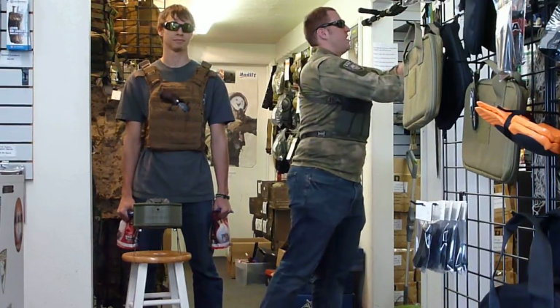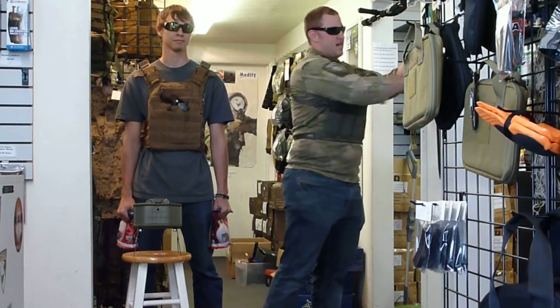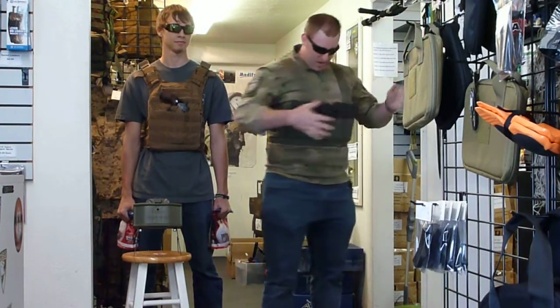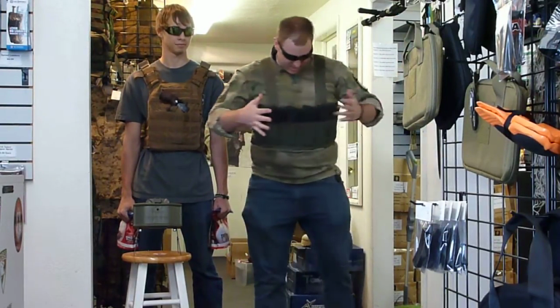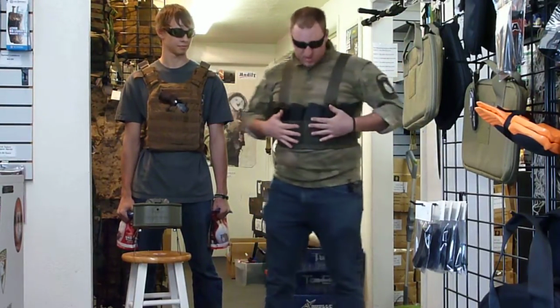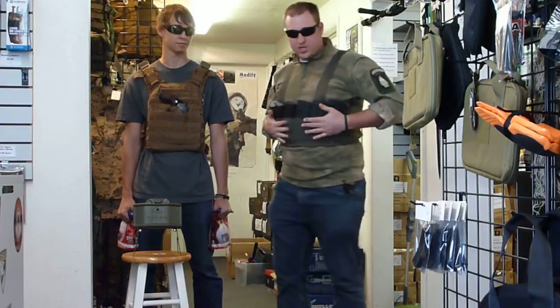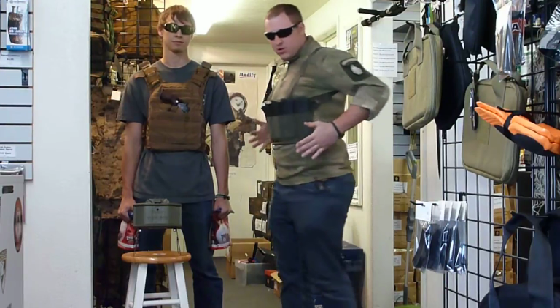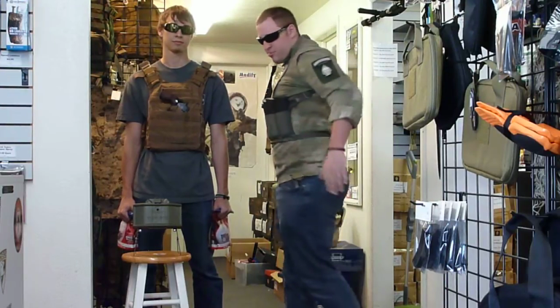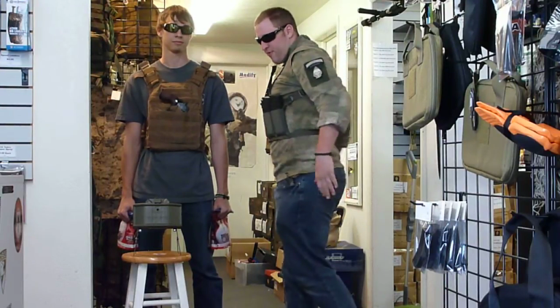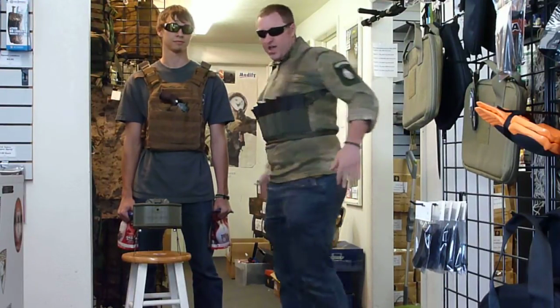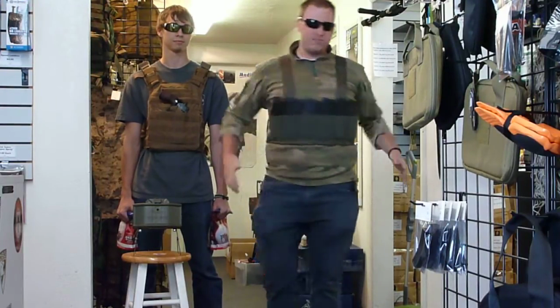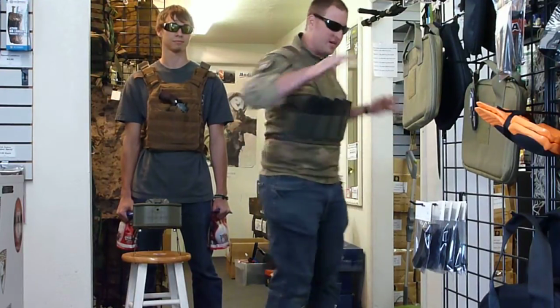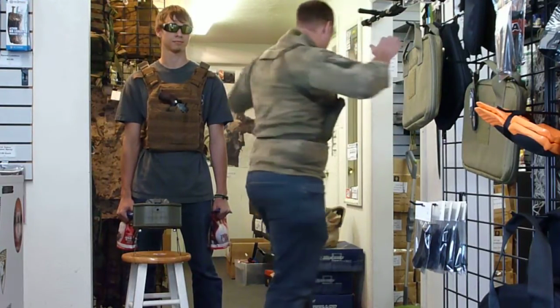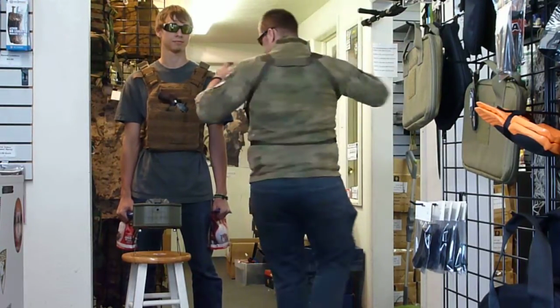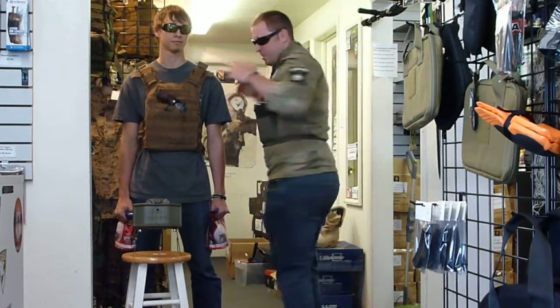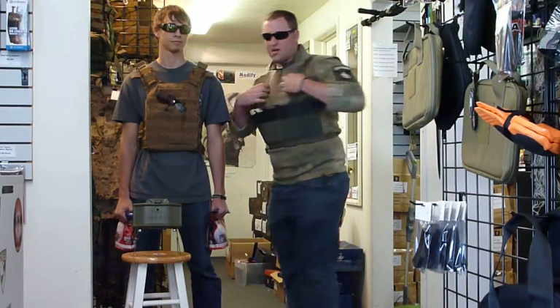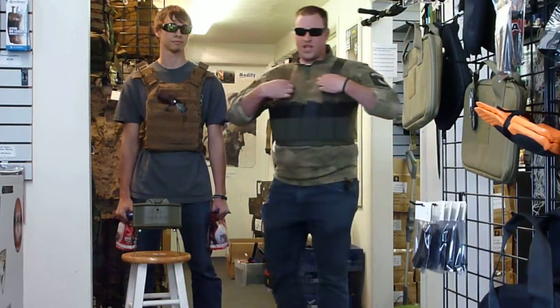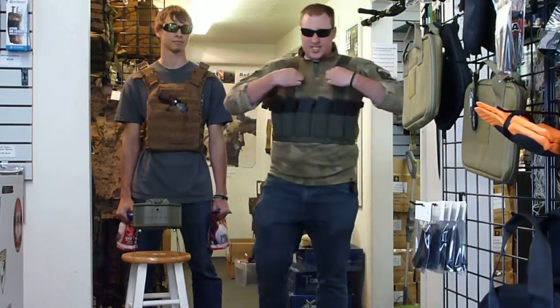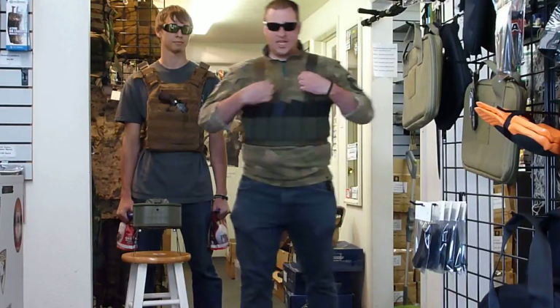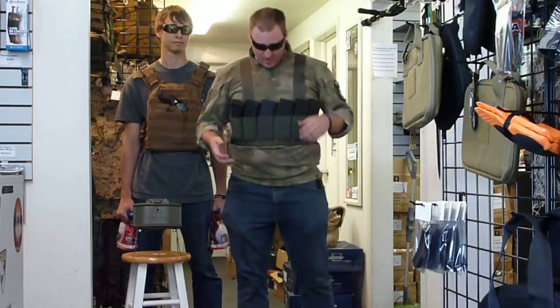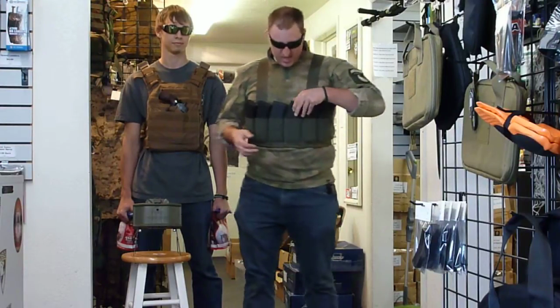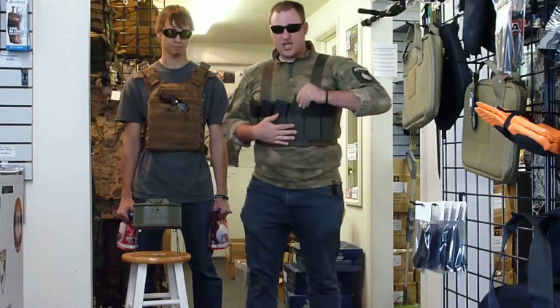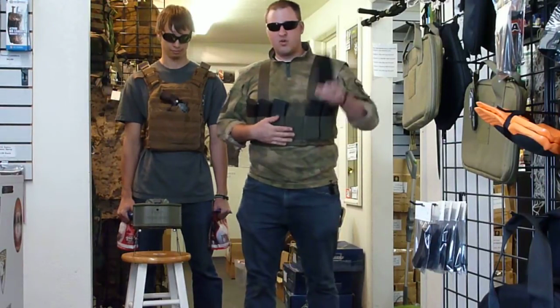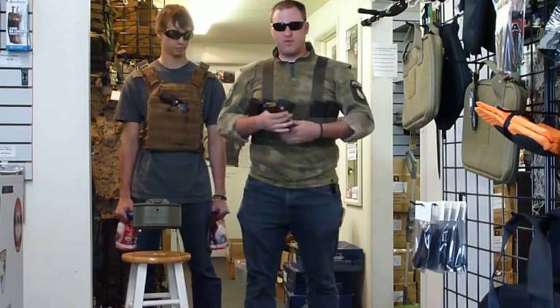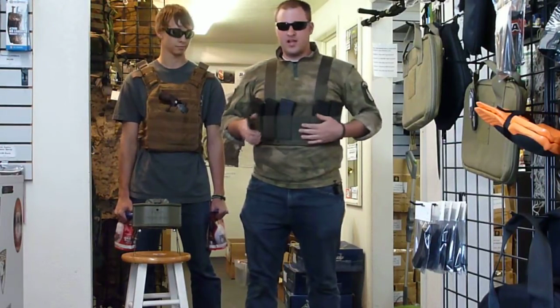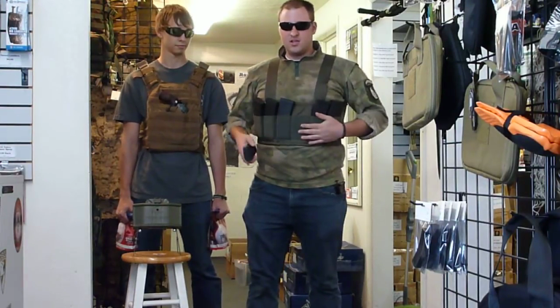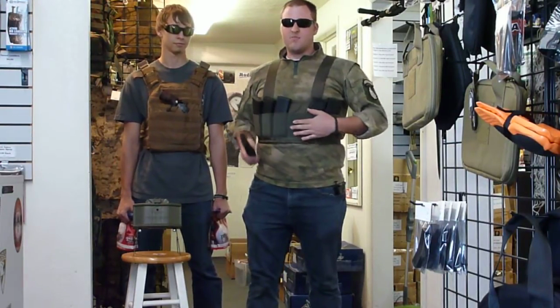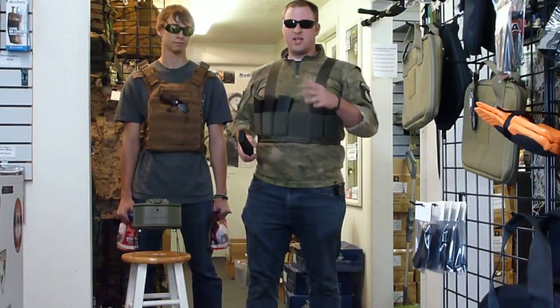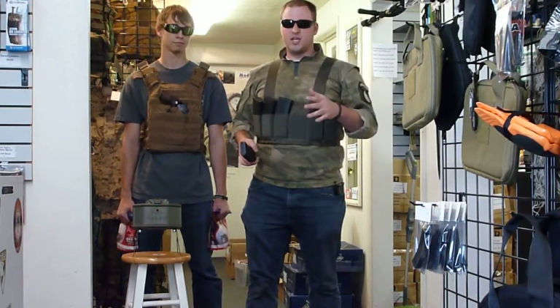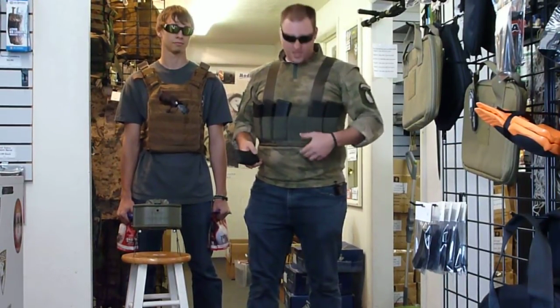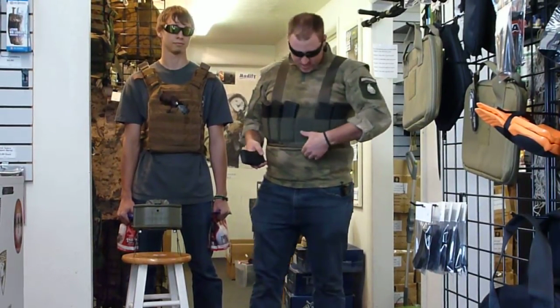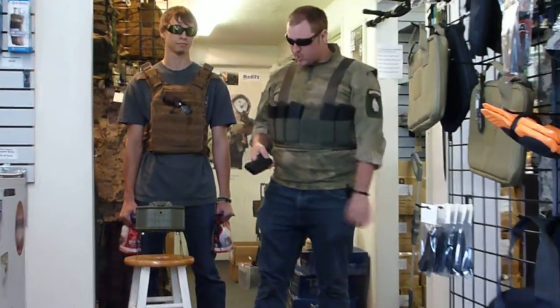Right now I'm wearing this really cool, low-profile, high-speed rig. I like it — it's nice and lightweight. Nice and low-profile. Available here. It's in Ranger Green.